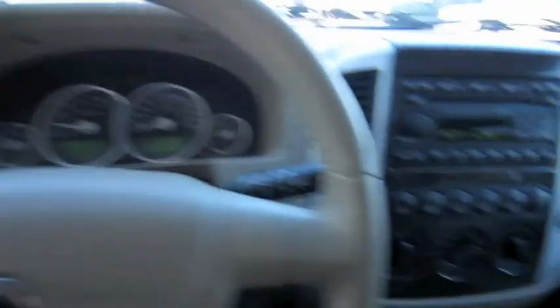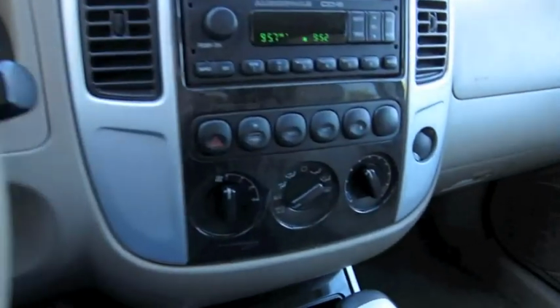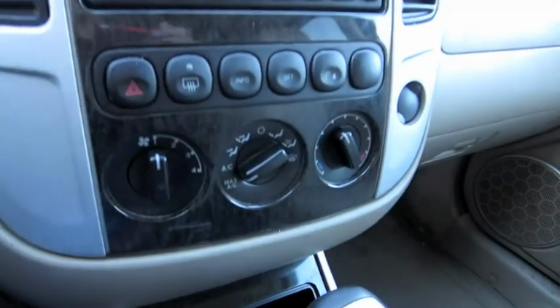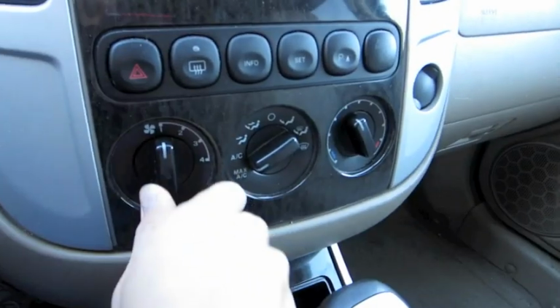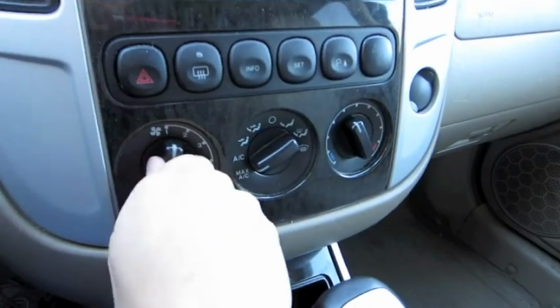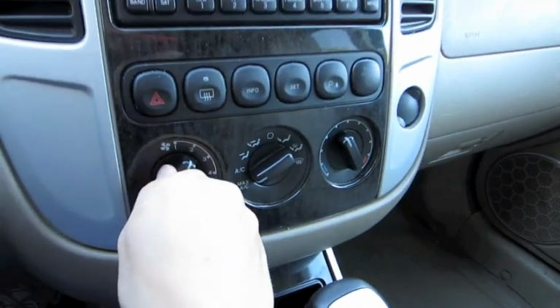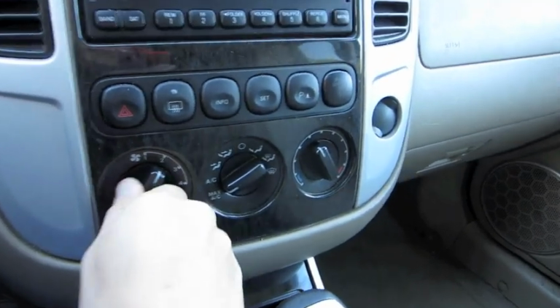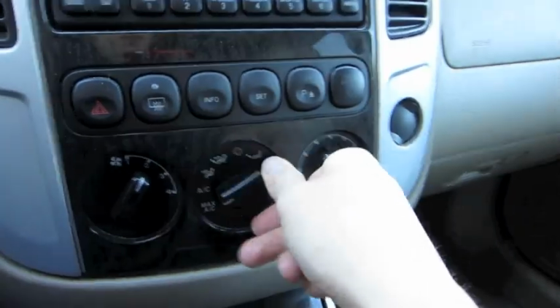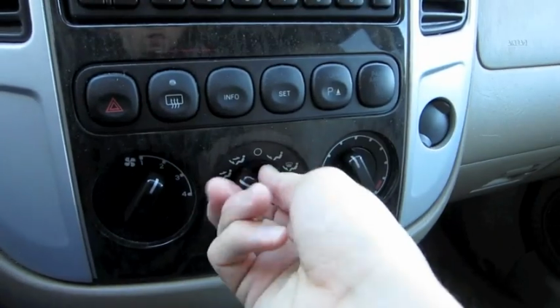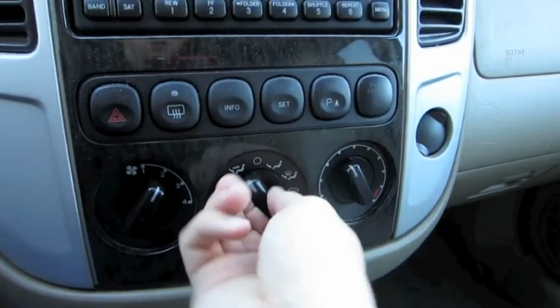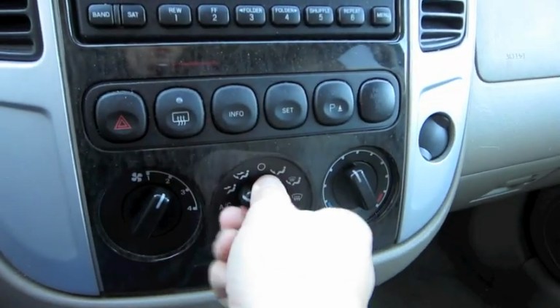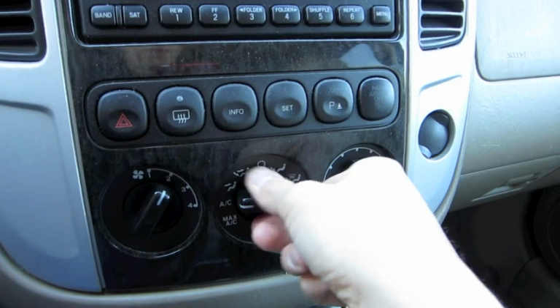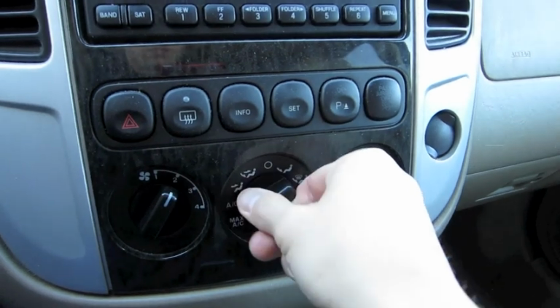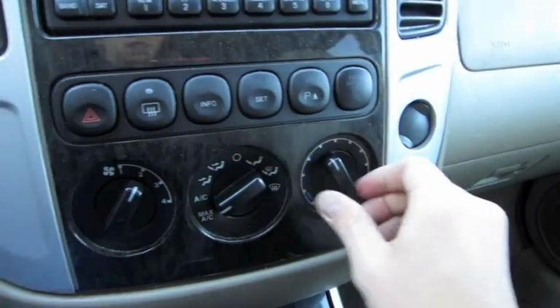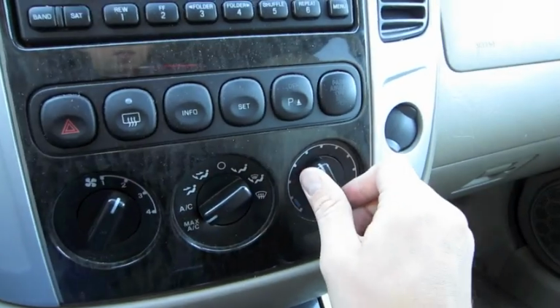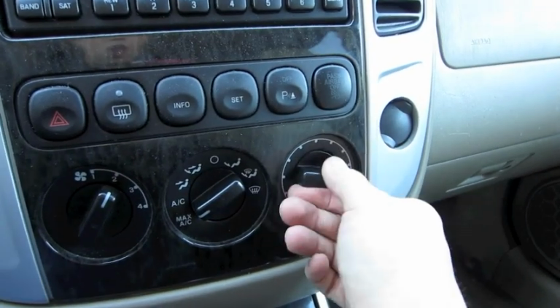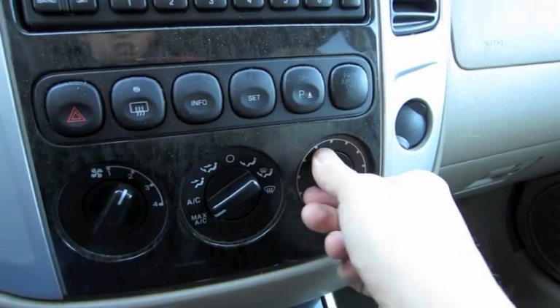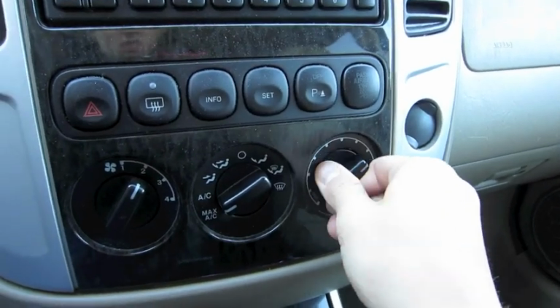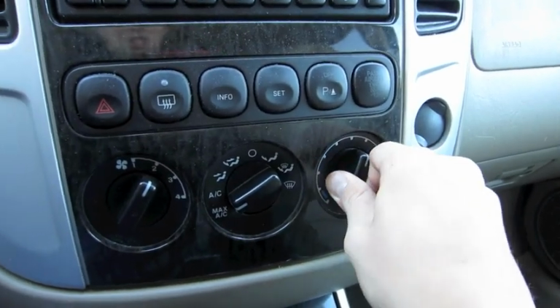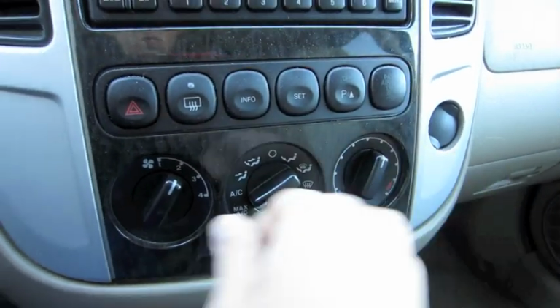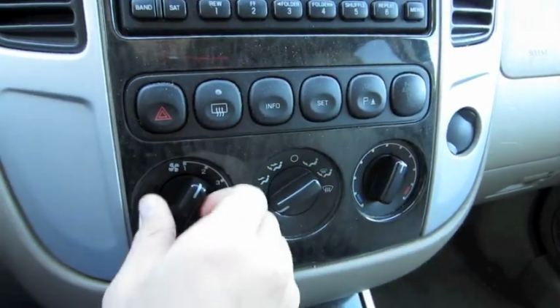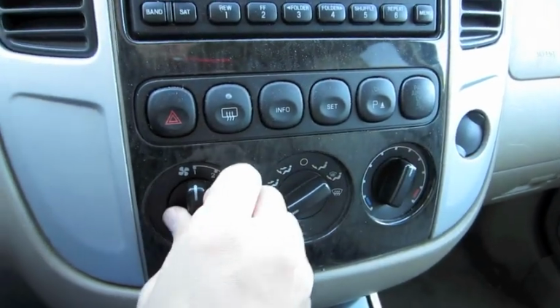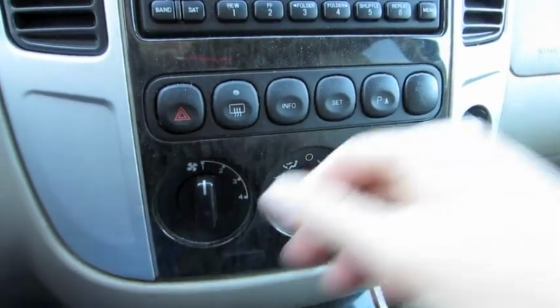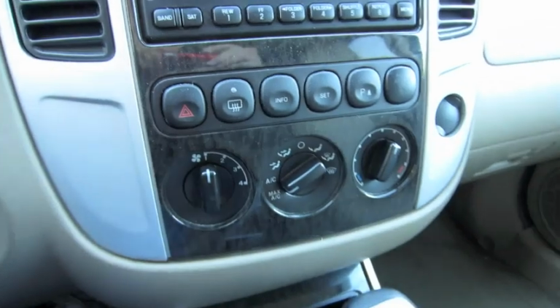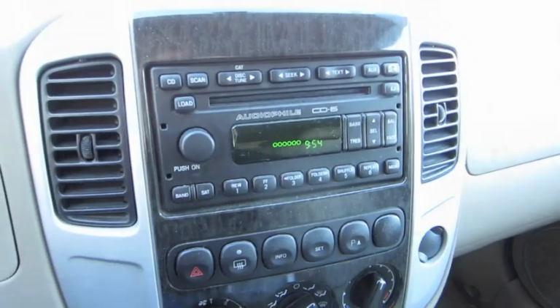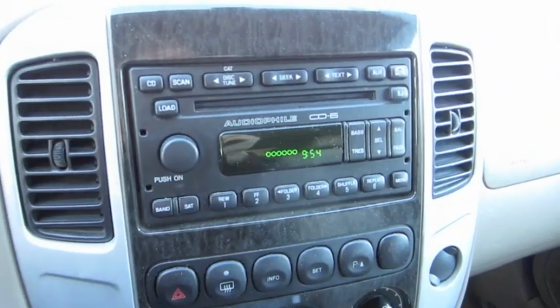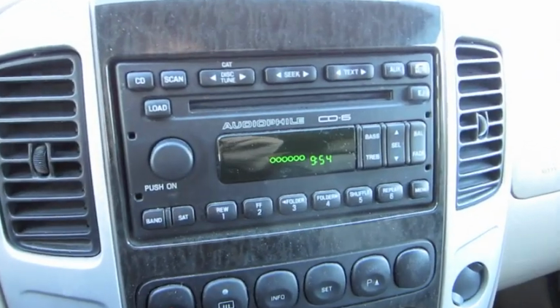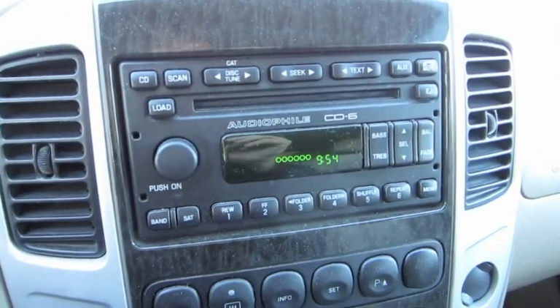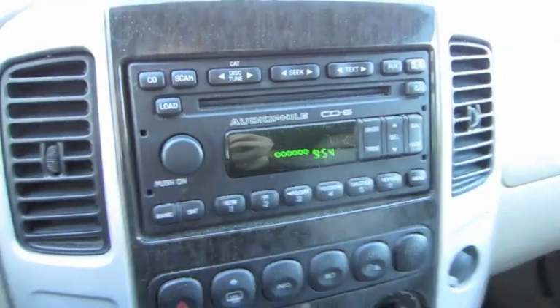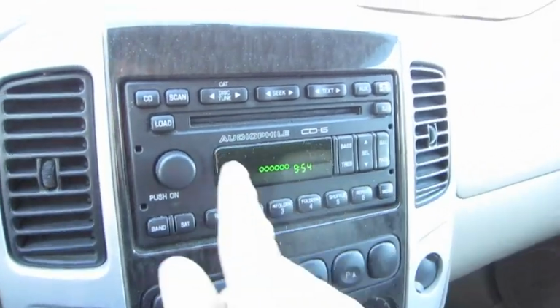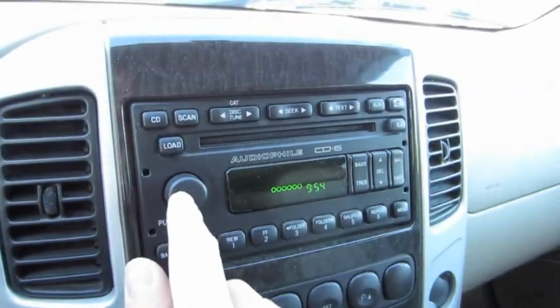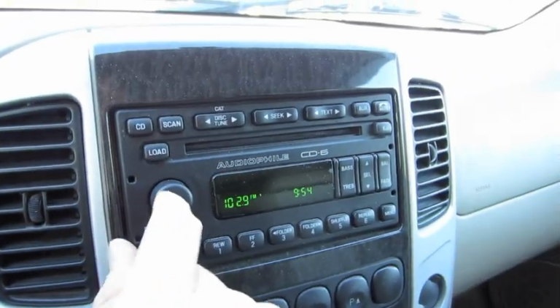Simple to use climate control with fan speed, different zones, and defrost. Audio file sound system with a 6-CD changer.